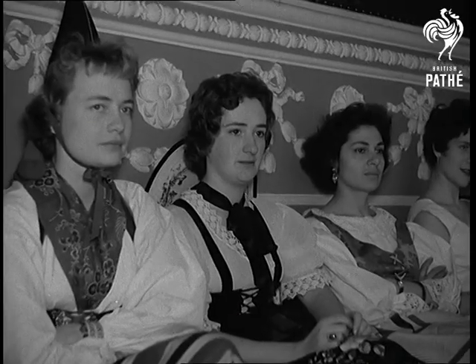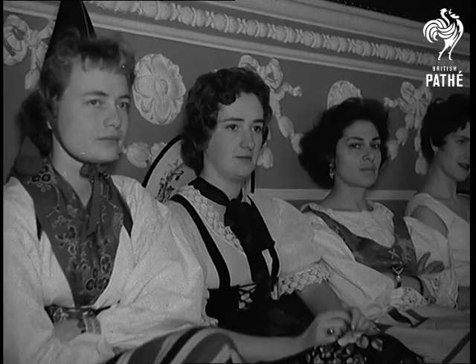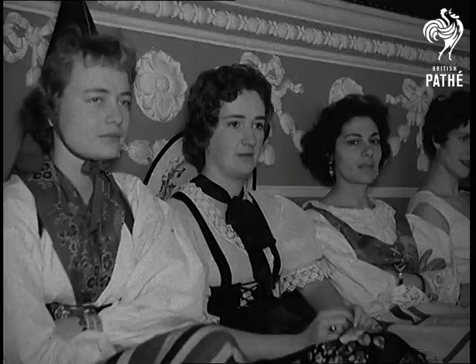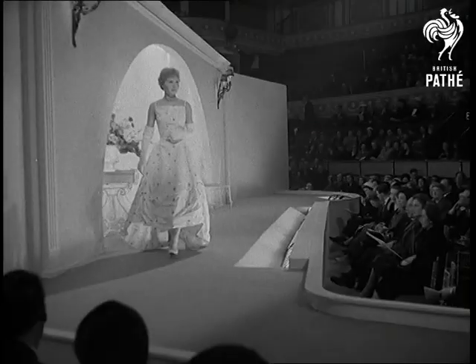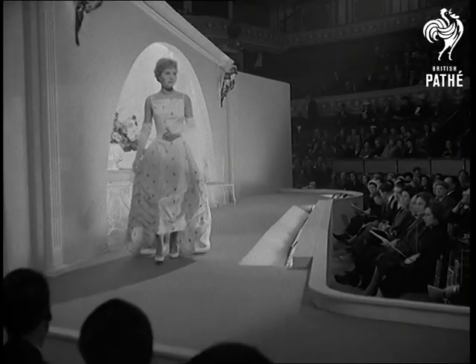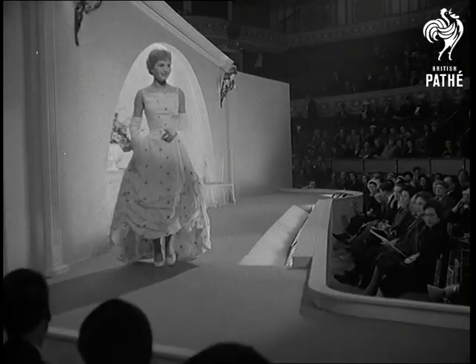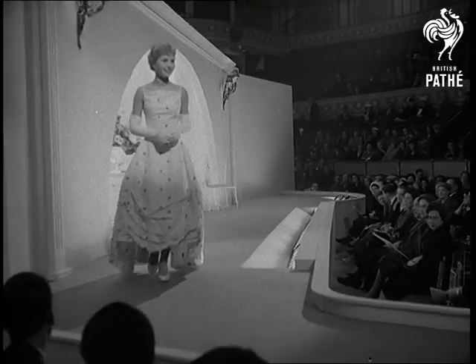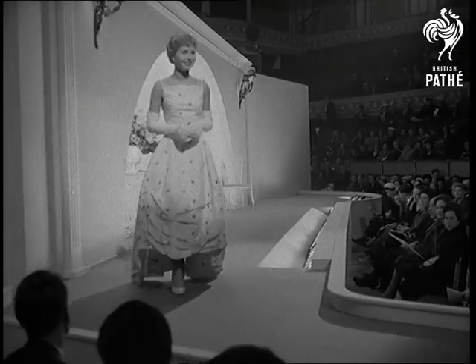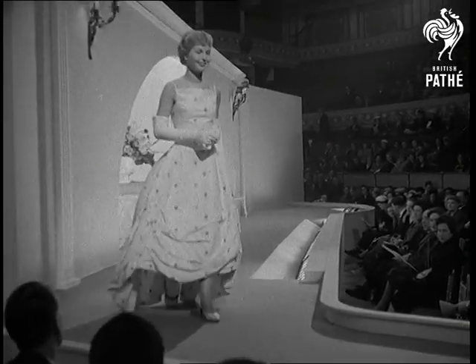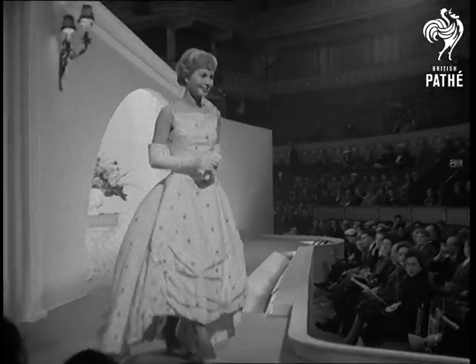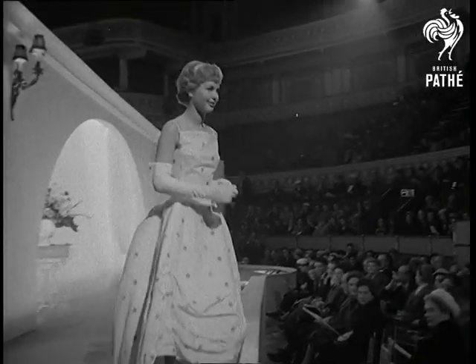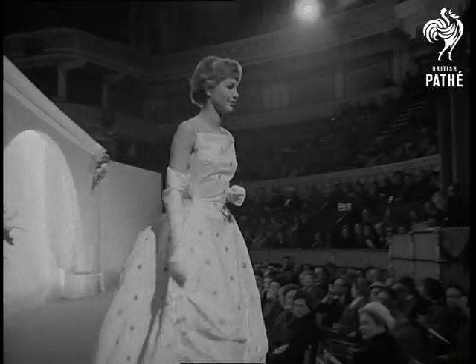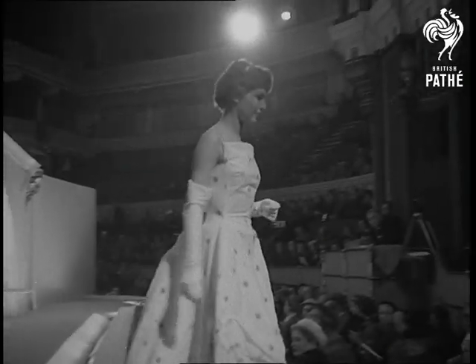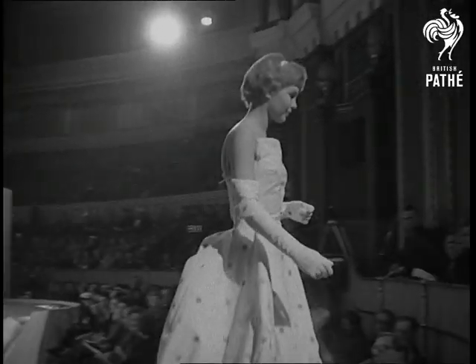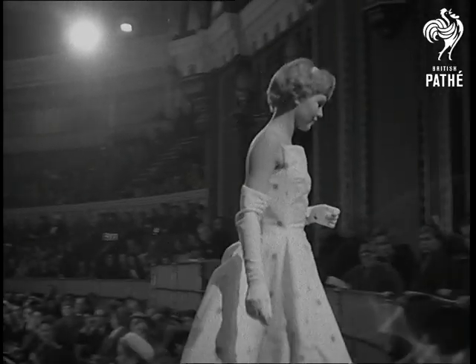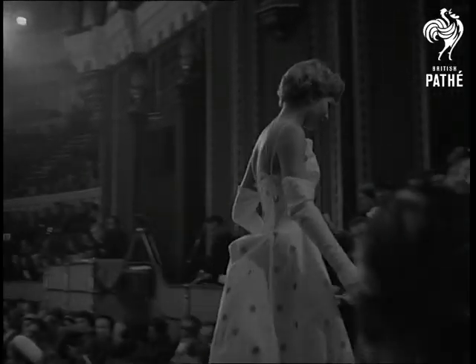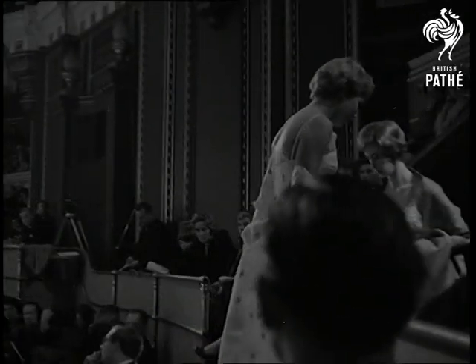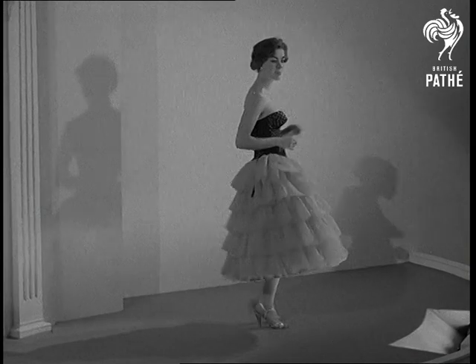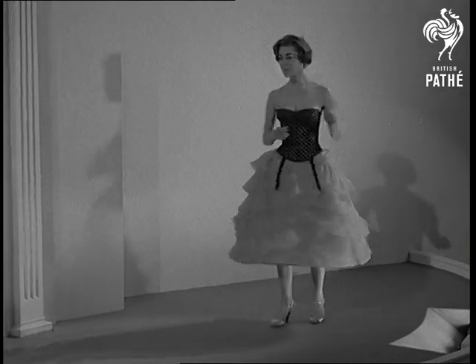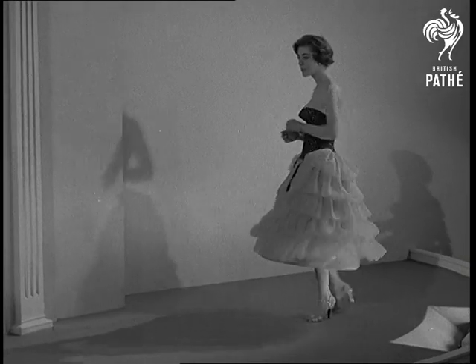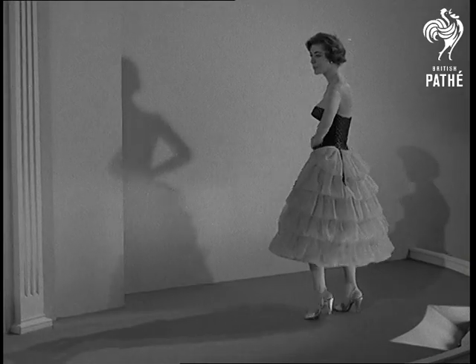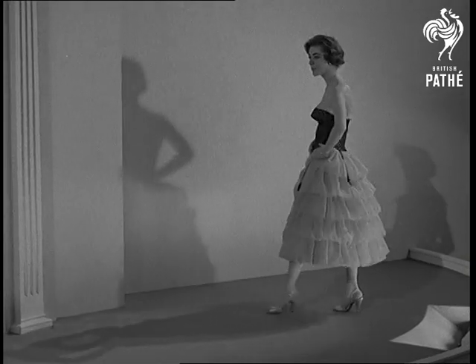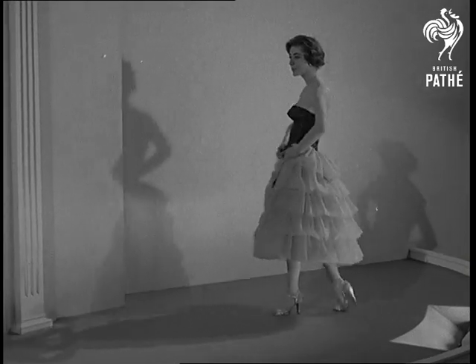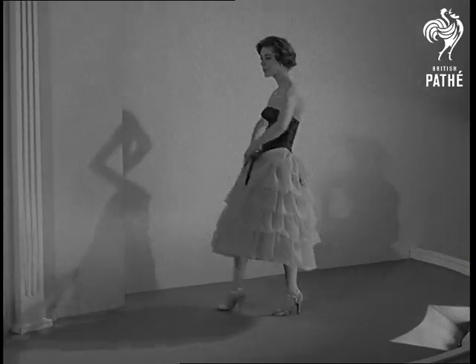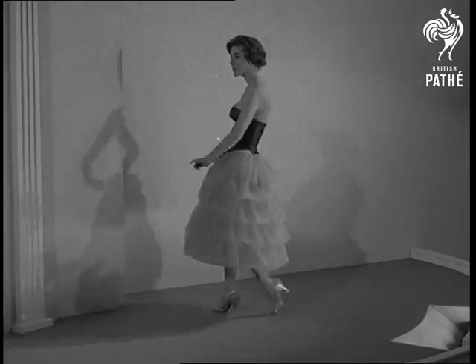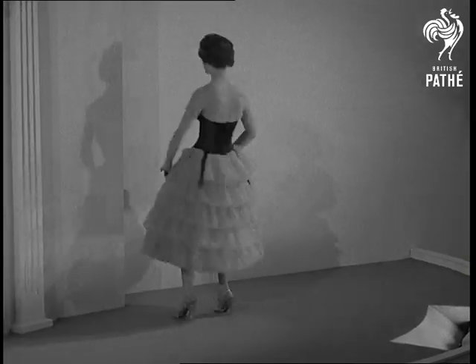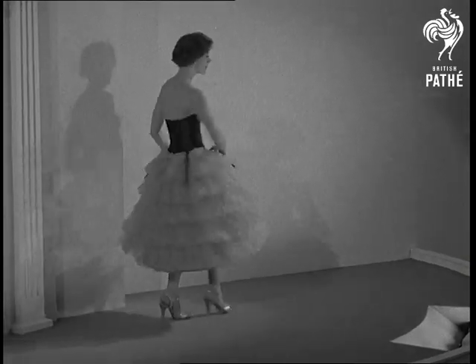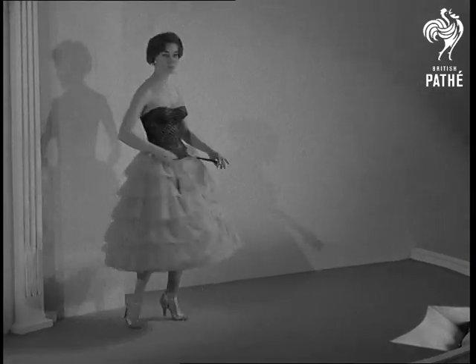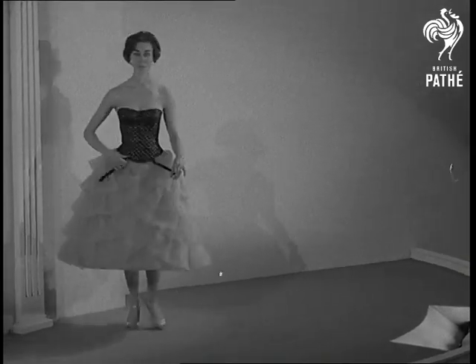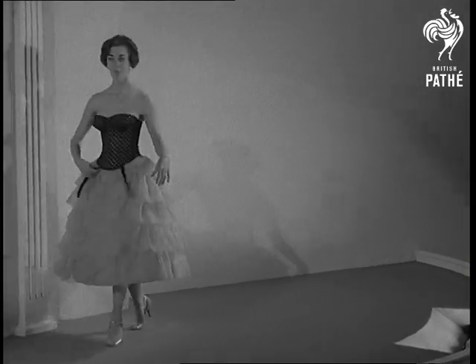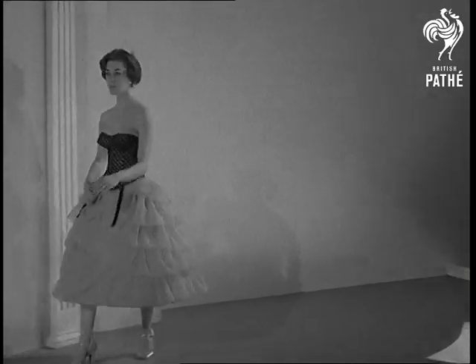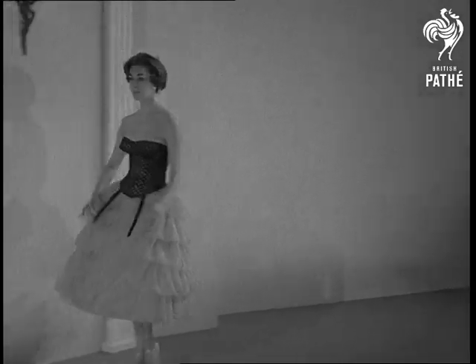Dresses from many lands are on show. This evening dress in cotton piquet is from Switzerland. And going back to the foundations, here's a new line basque in lurex yarn, on nylon net, lightly boned.